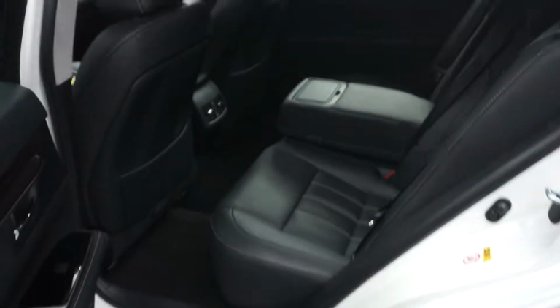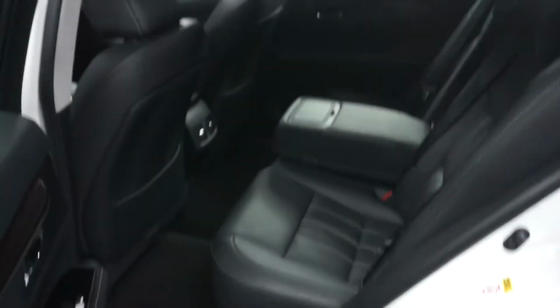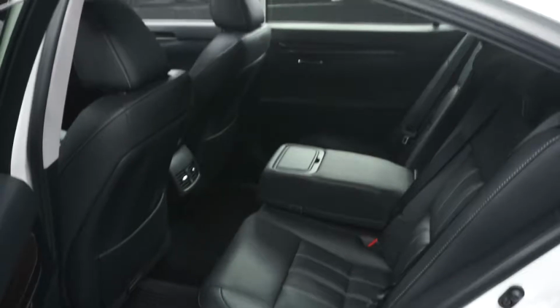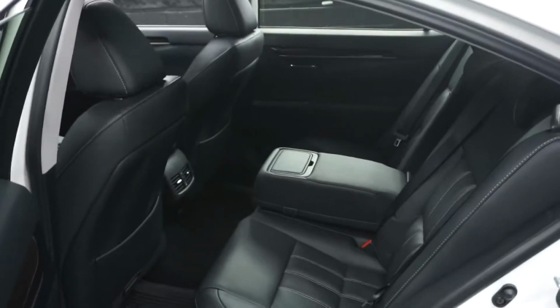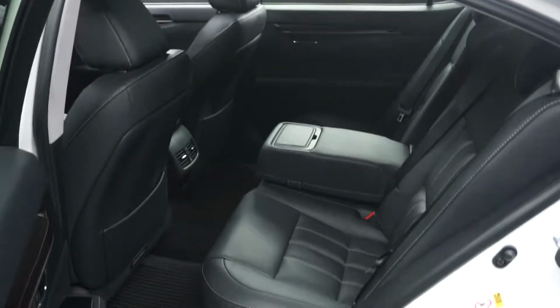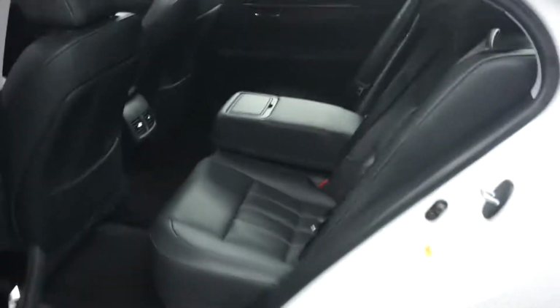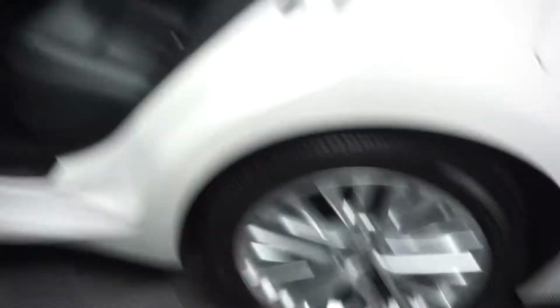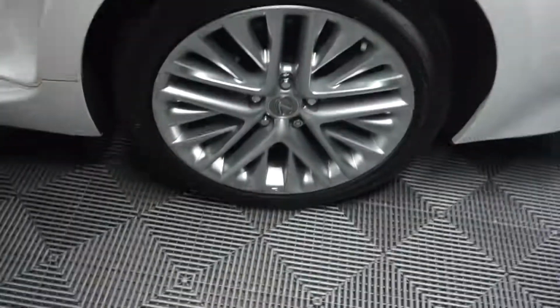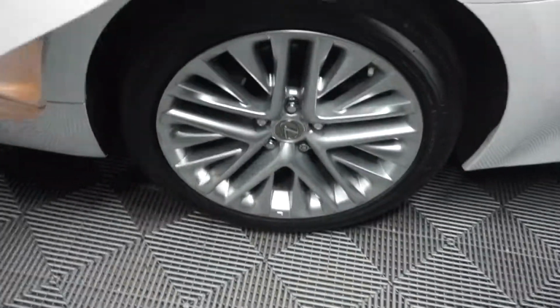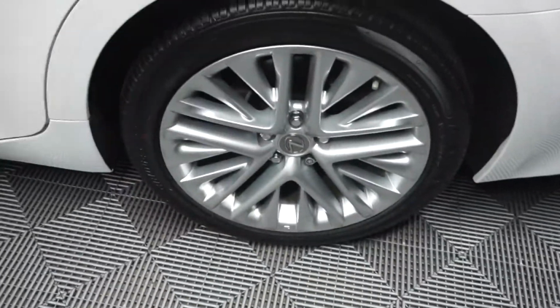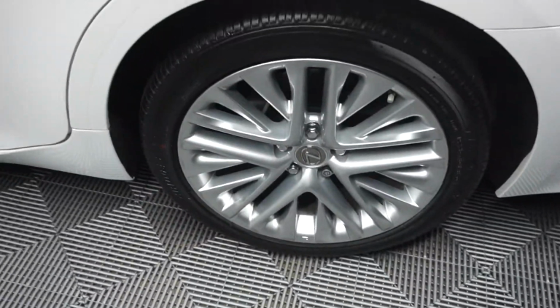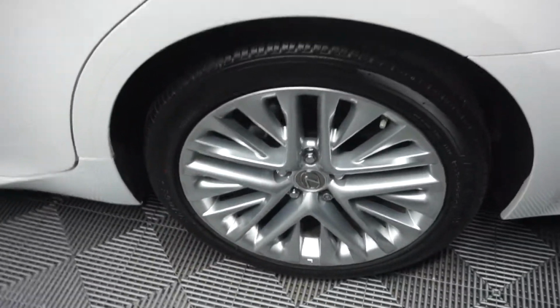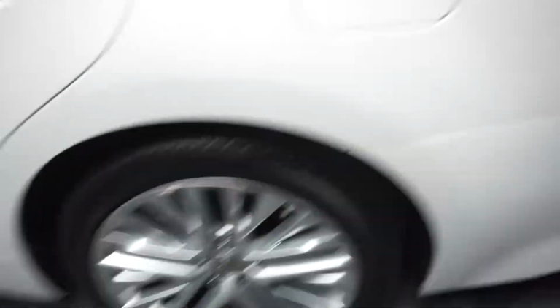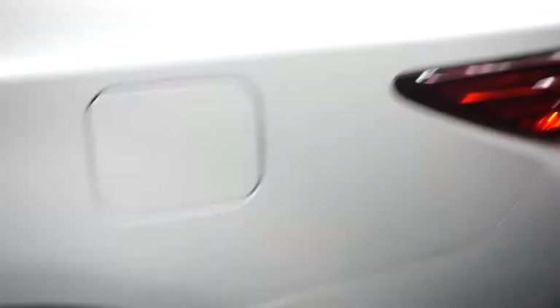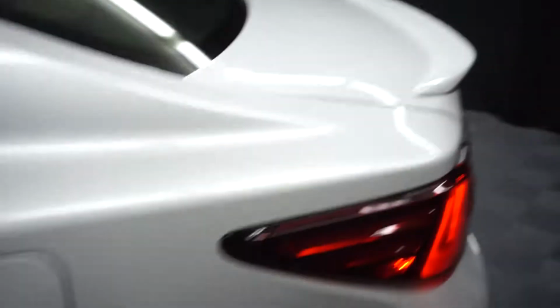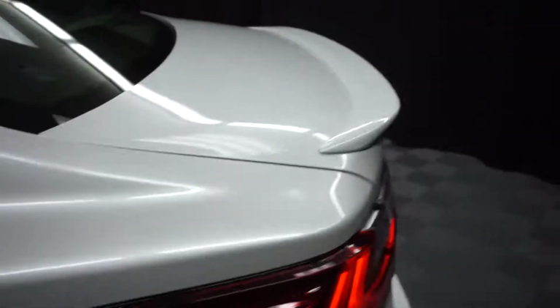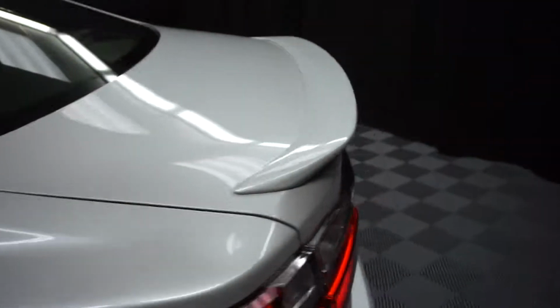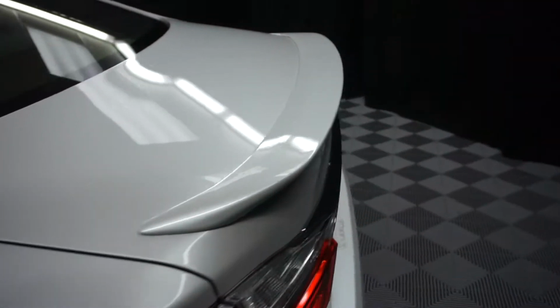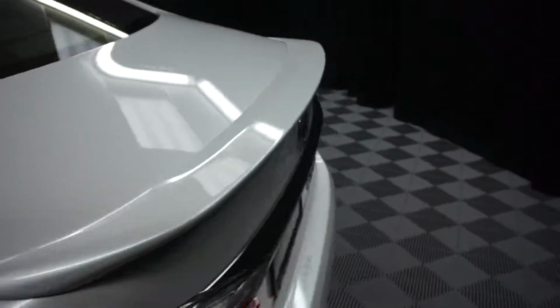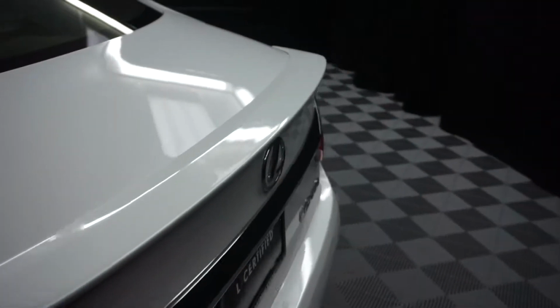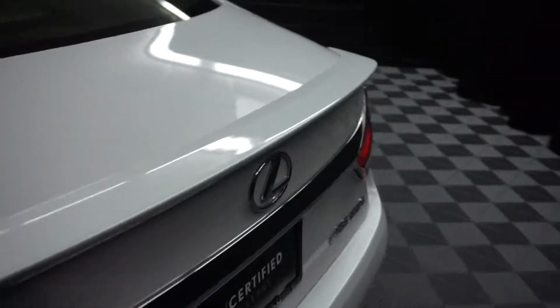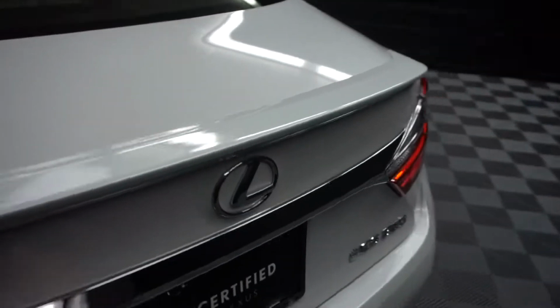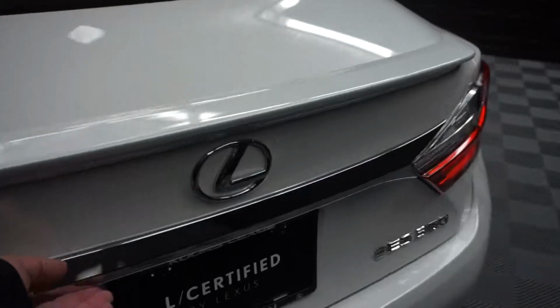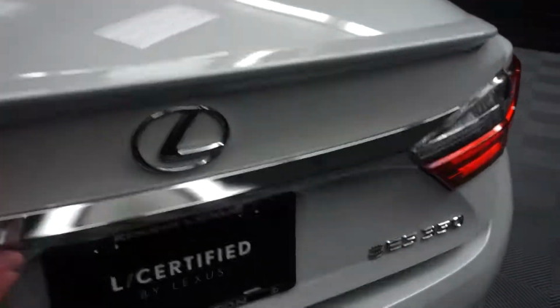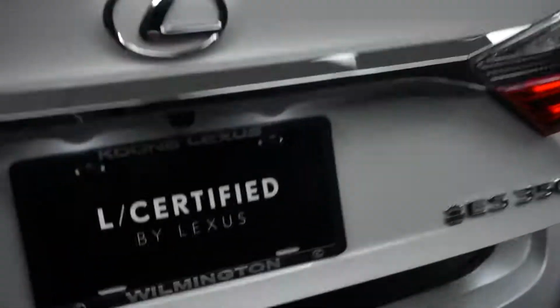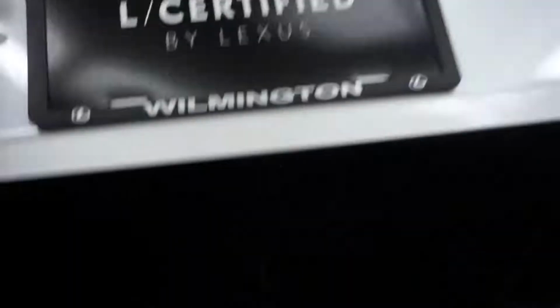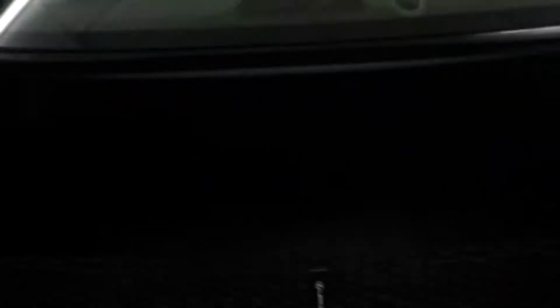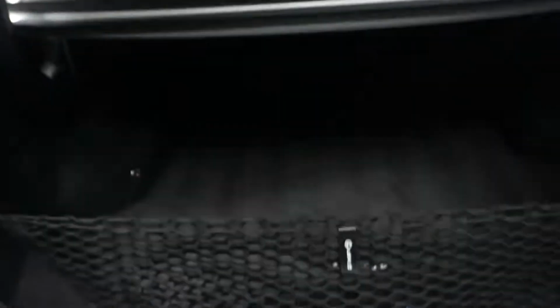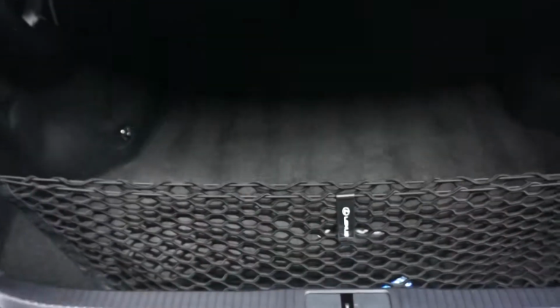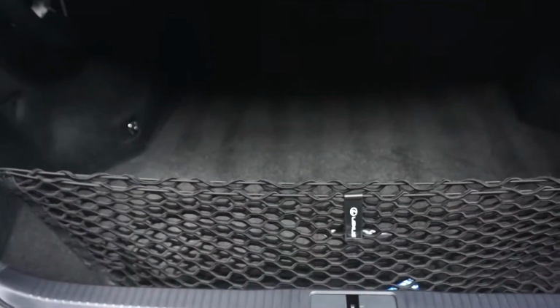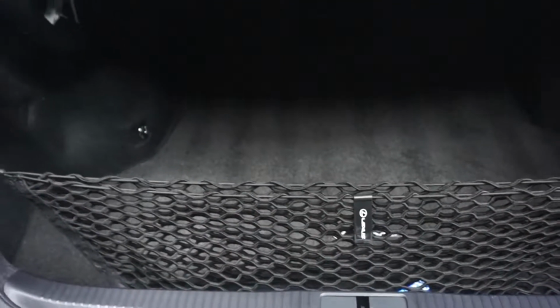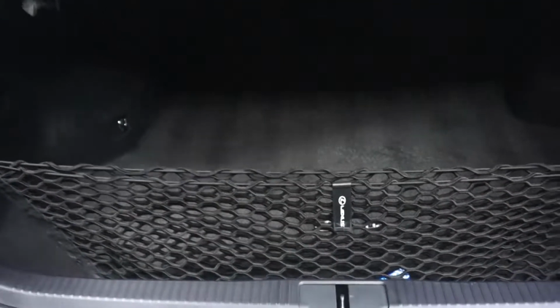Nice size back seat, 18-inch Lexus wheels, rear spoiler, and a nice size trunk.